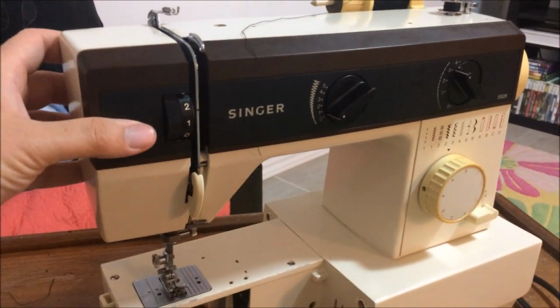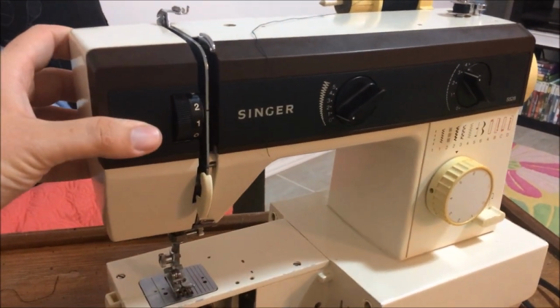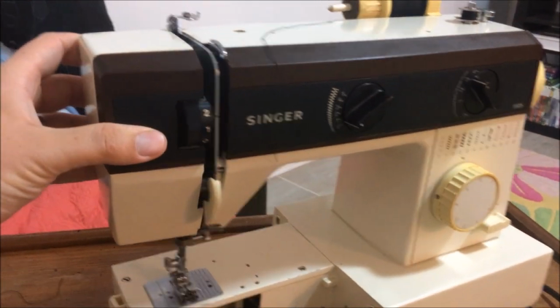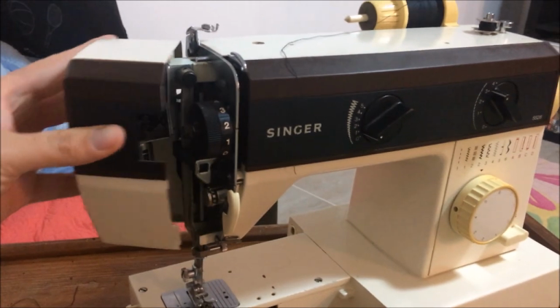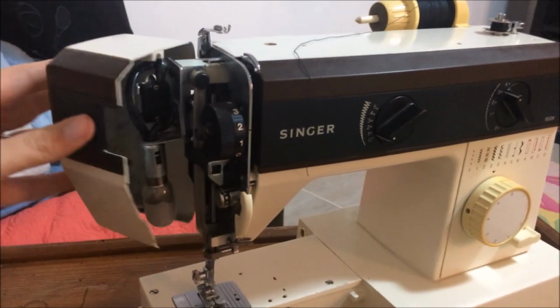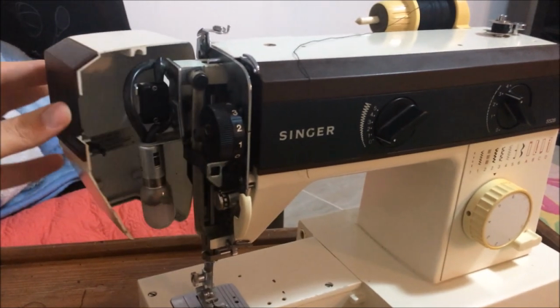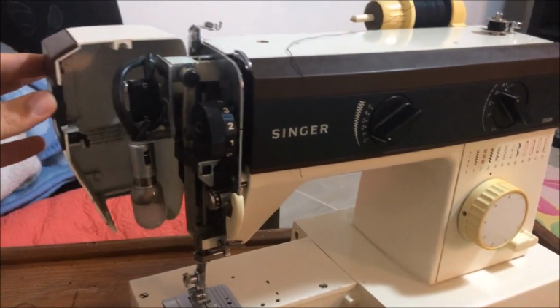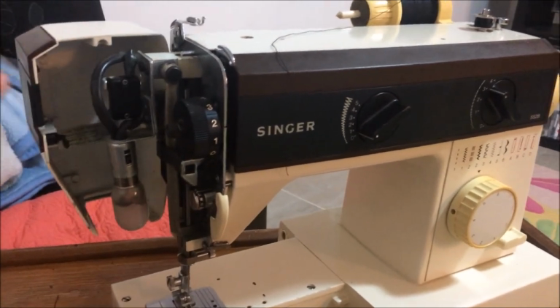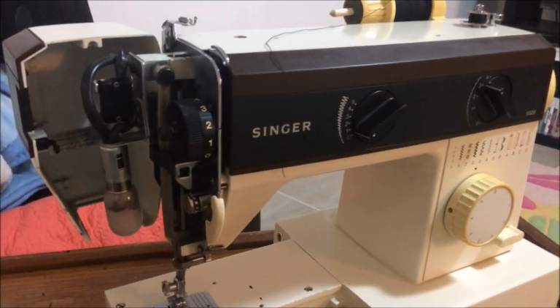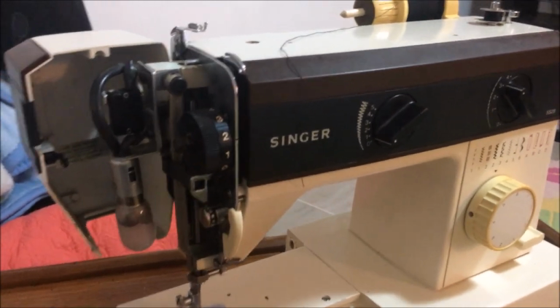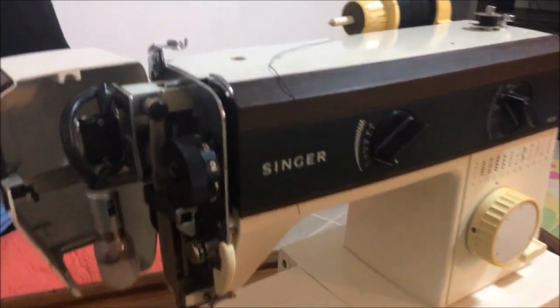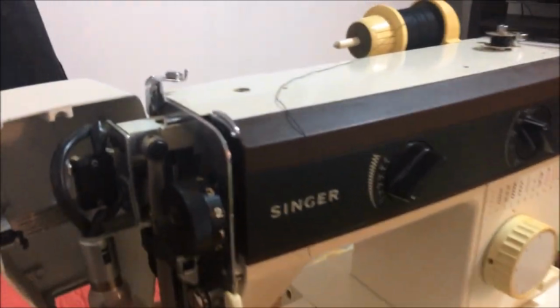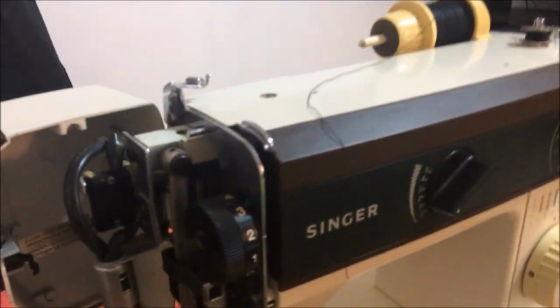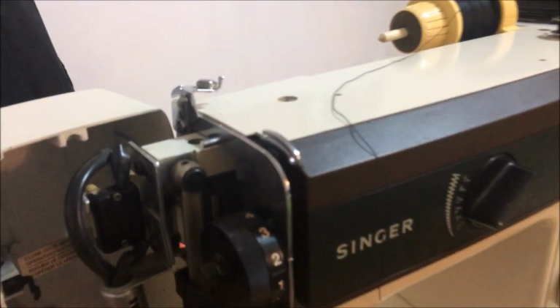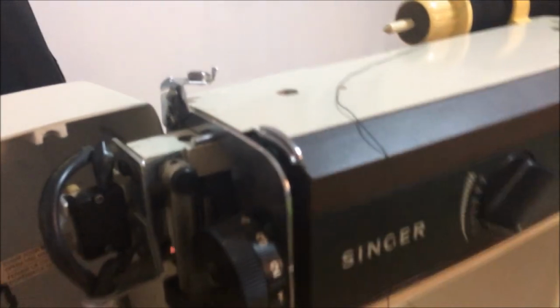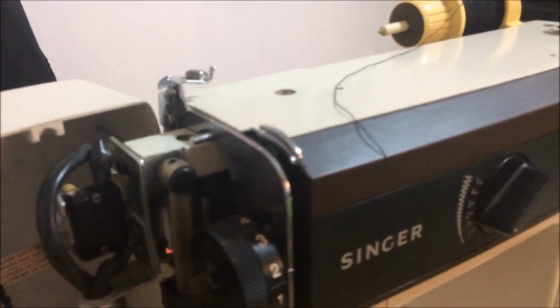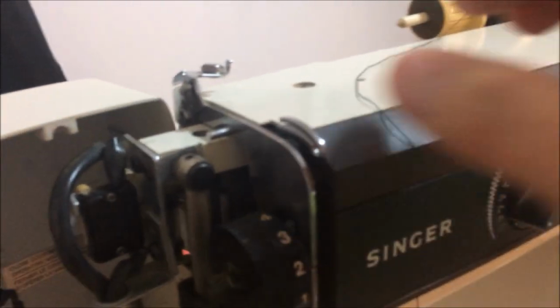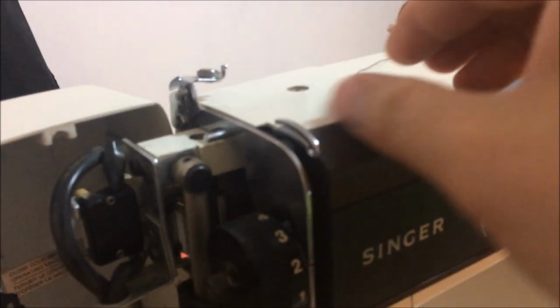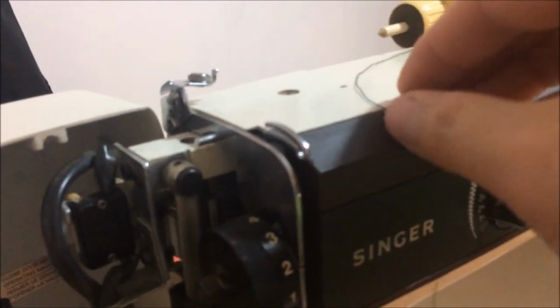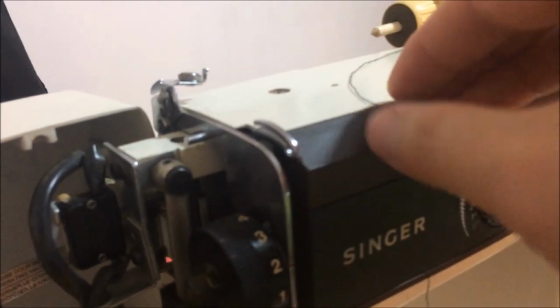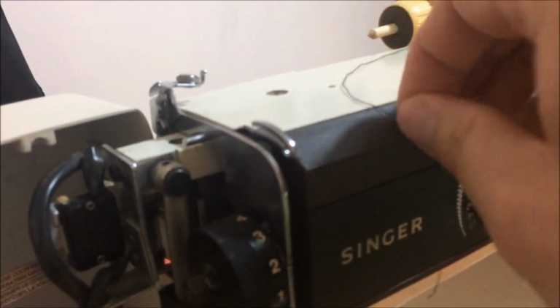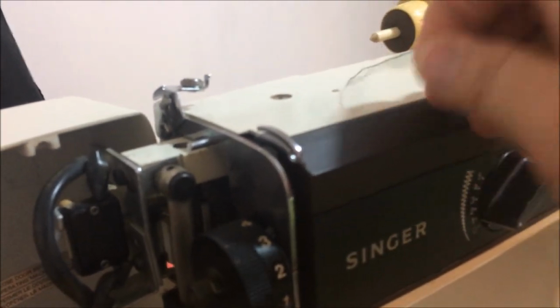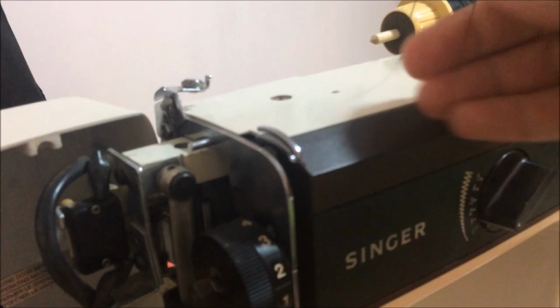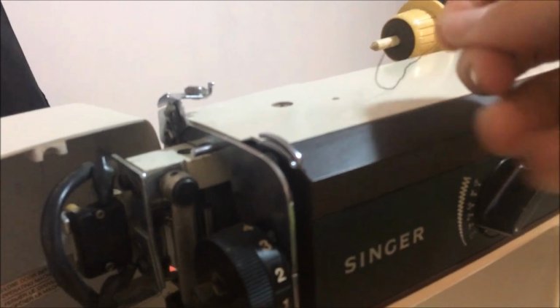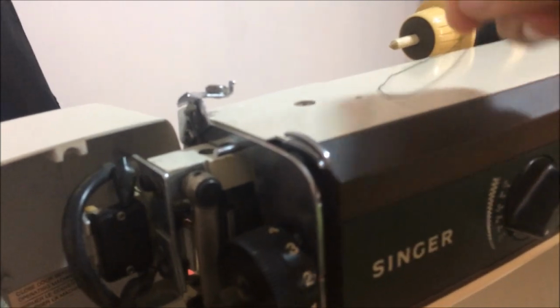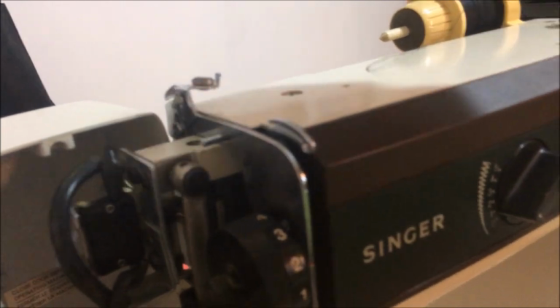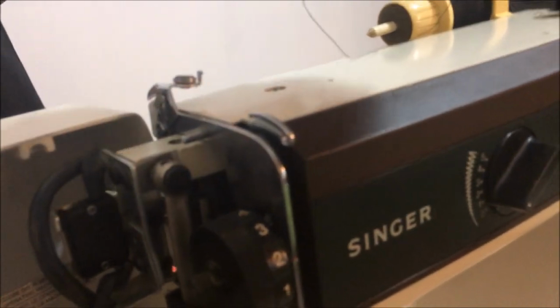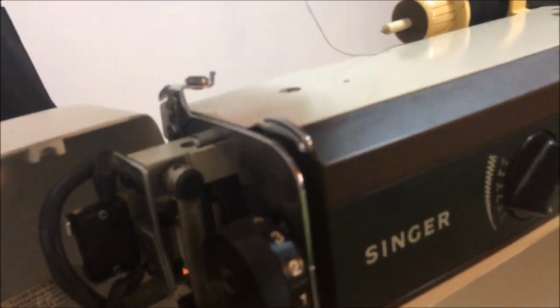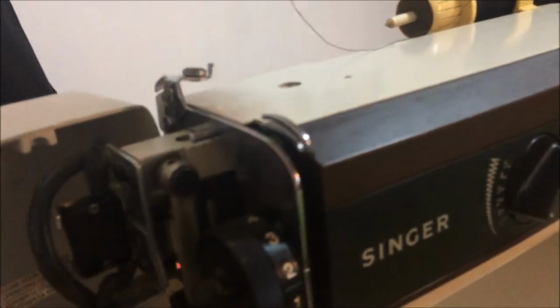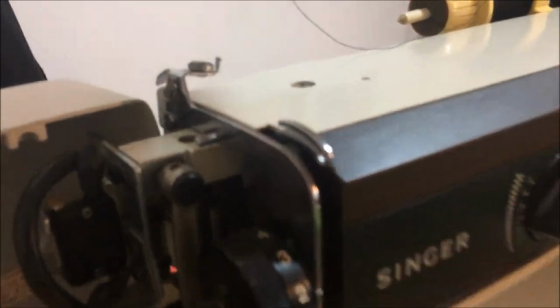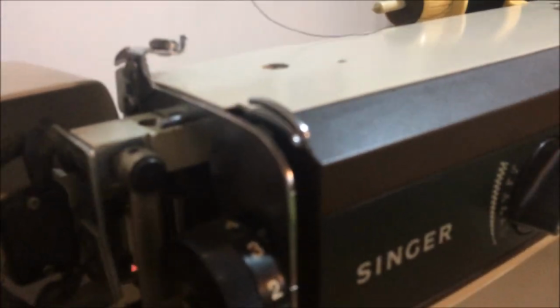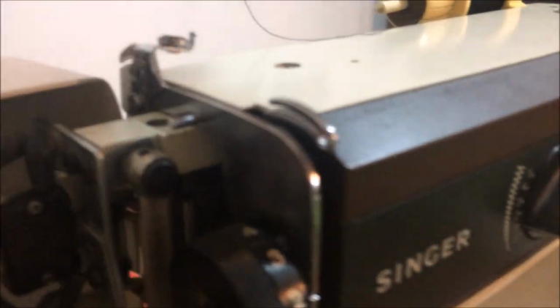We're going to pop open the front here and we're going to grab our thread. I'm going to try and keep my fingers out of the way as best as I can.